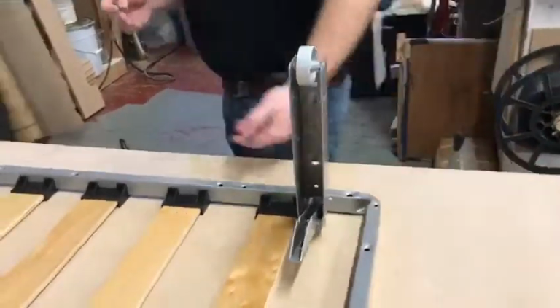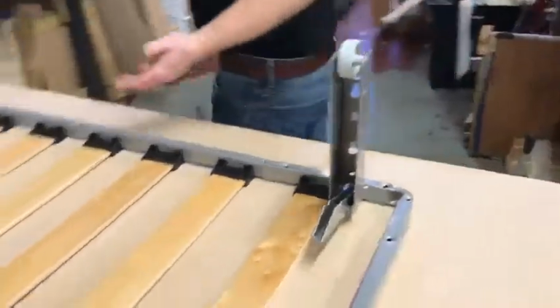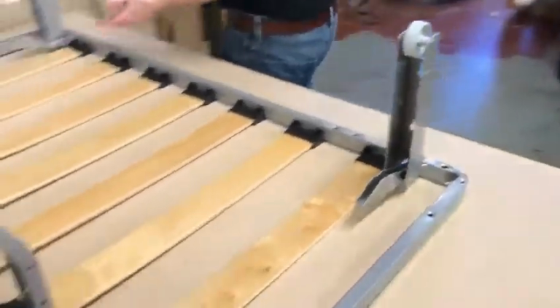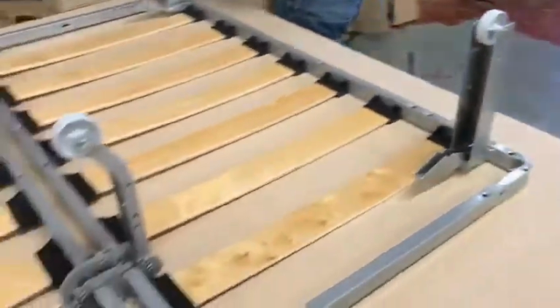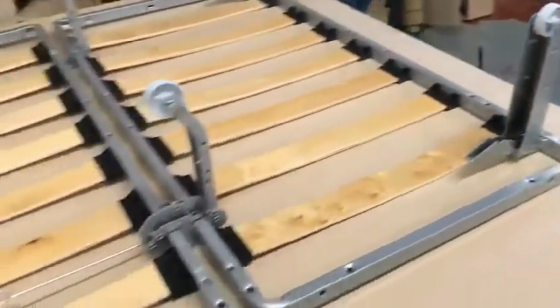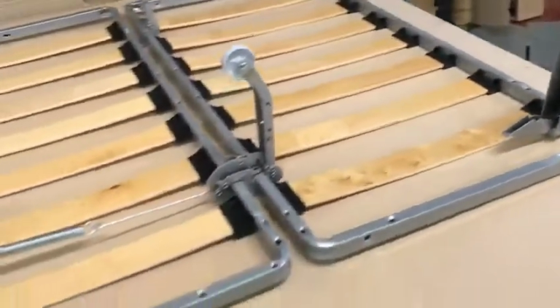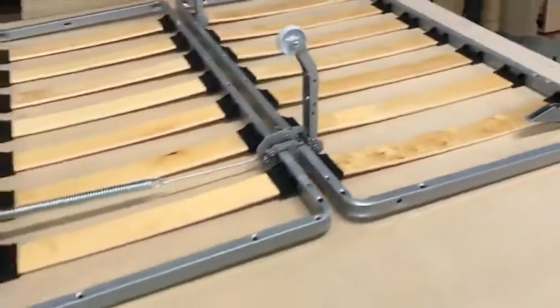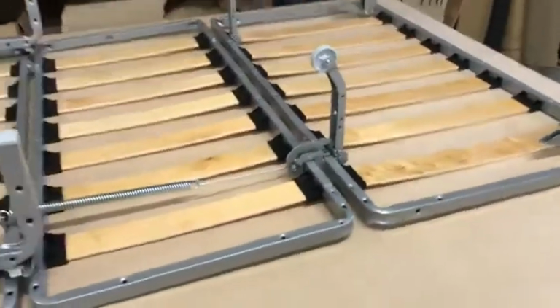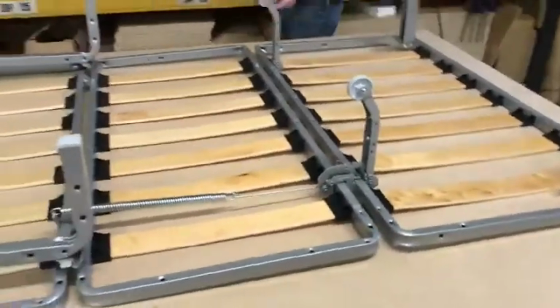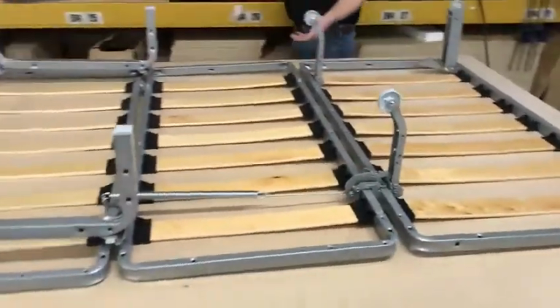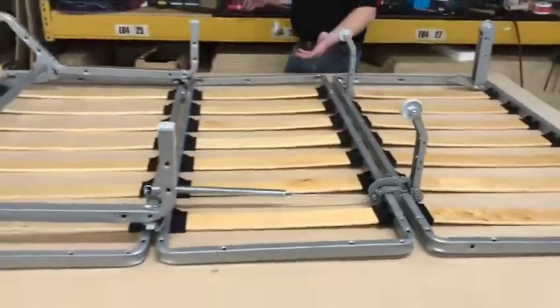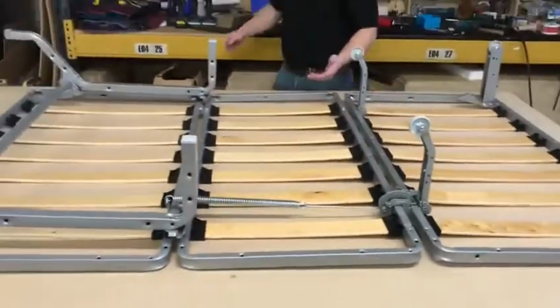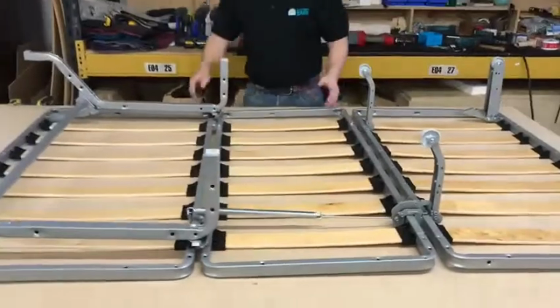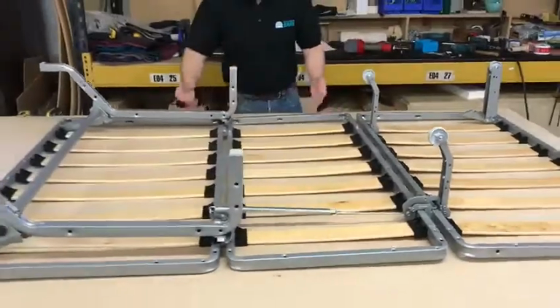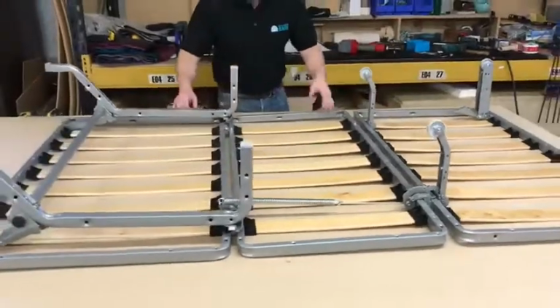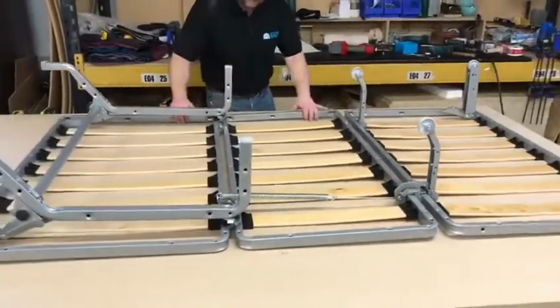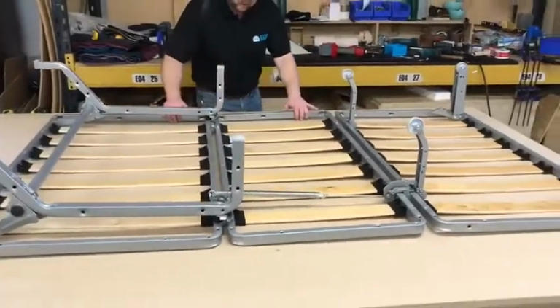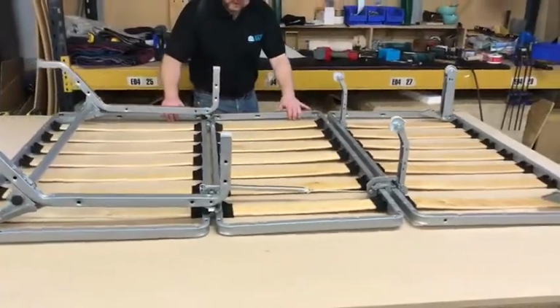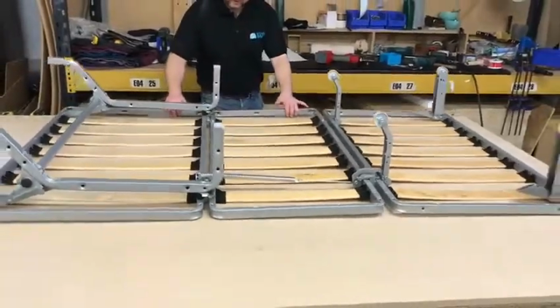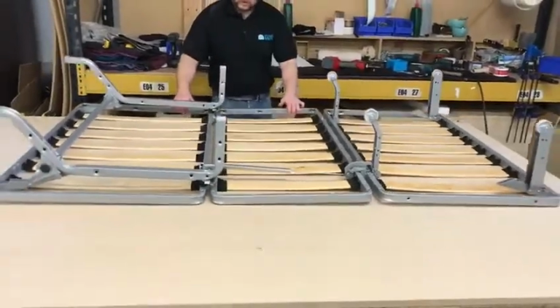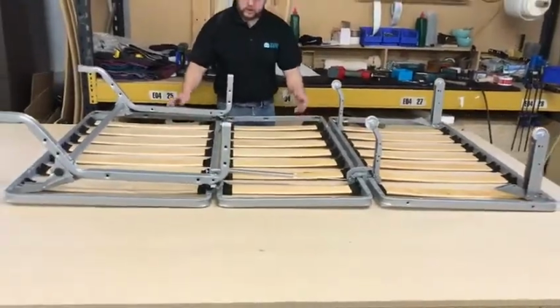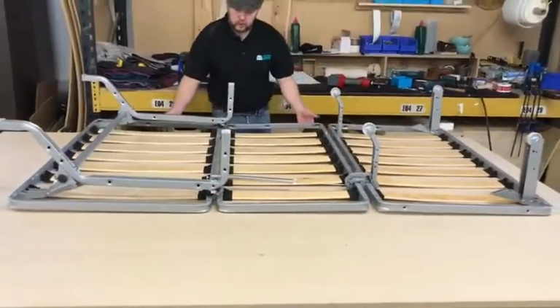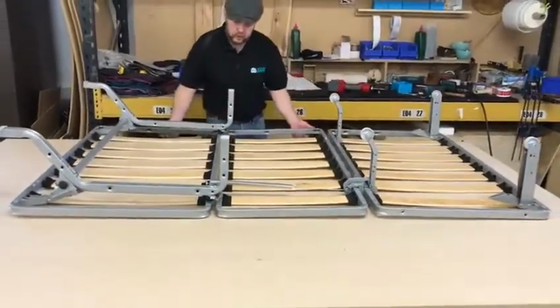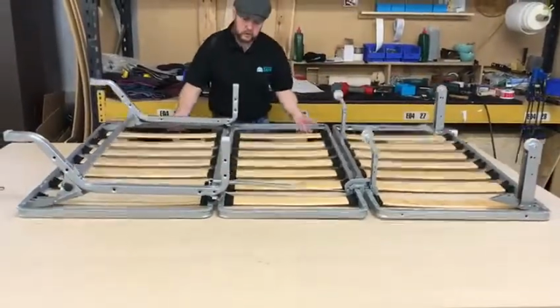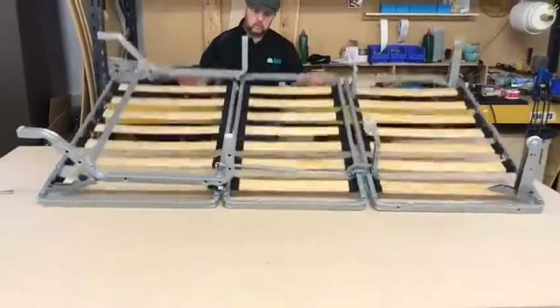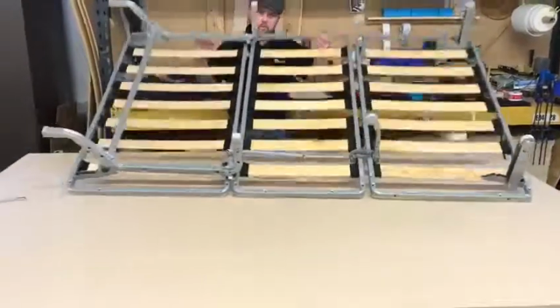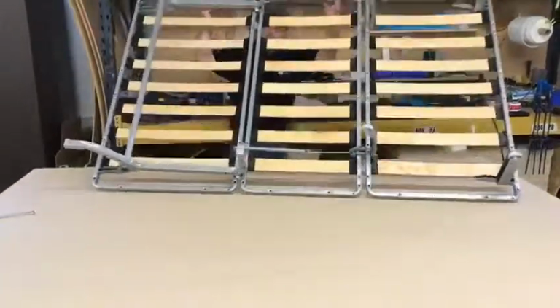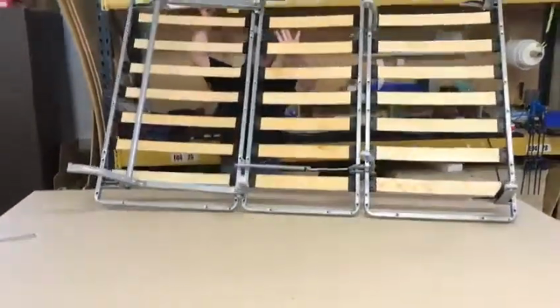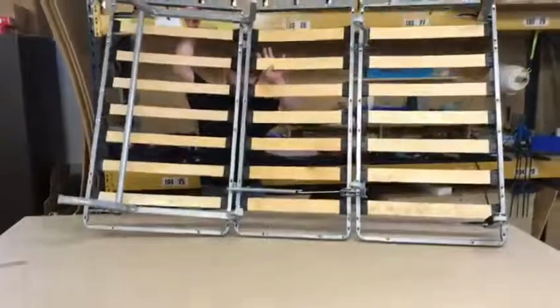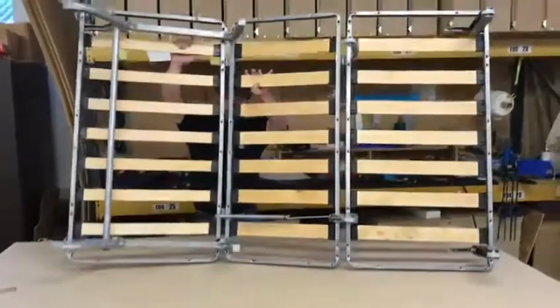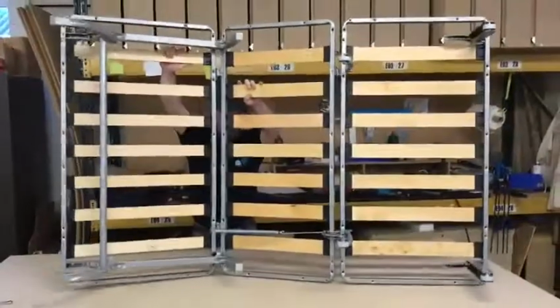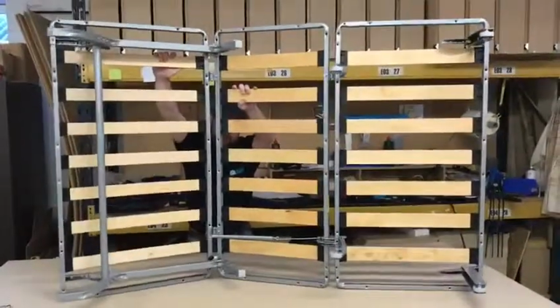That's the mechanism finished. All you have to do then is turn it over — that'll be a little bit easier at home when it's on the floor. Let me just turn it over on the table.